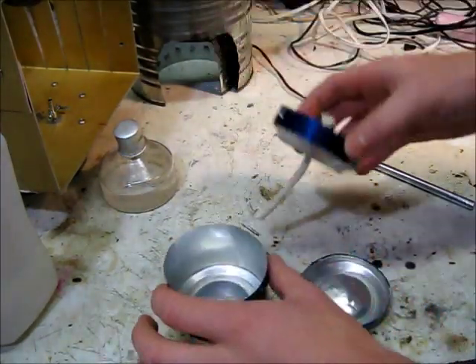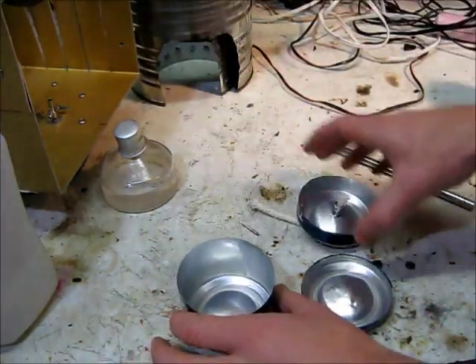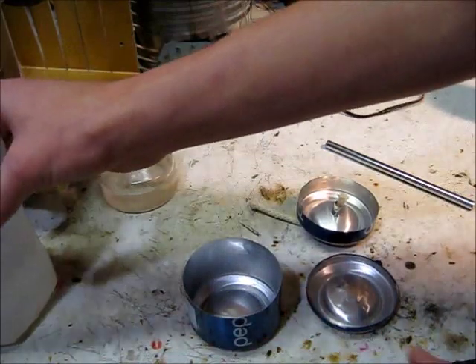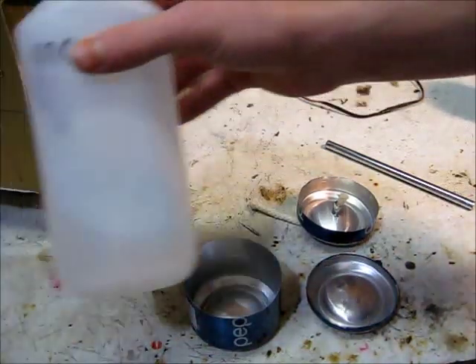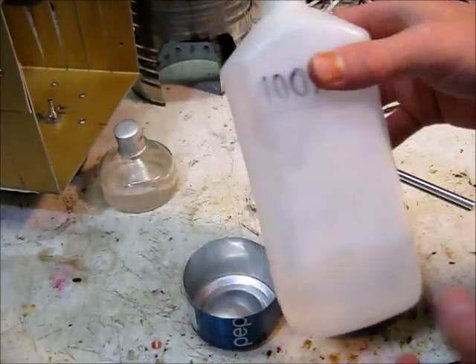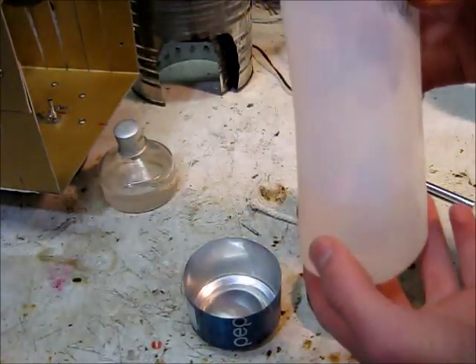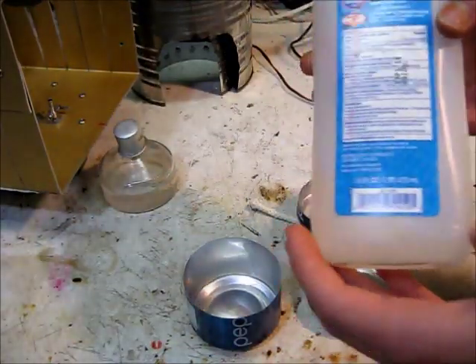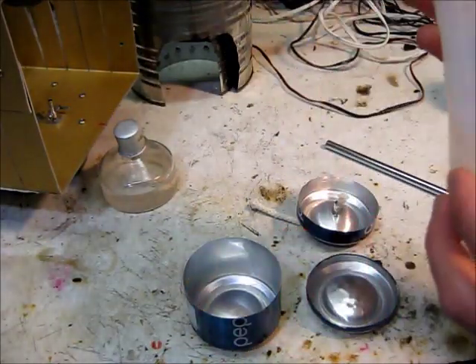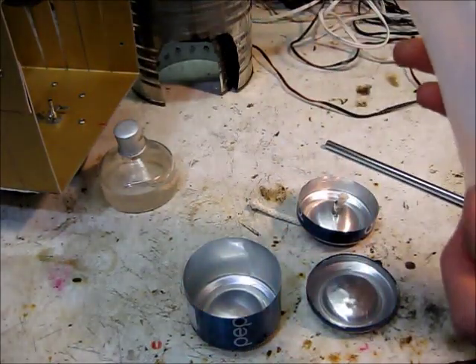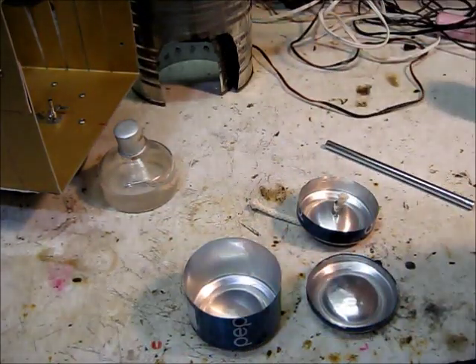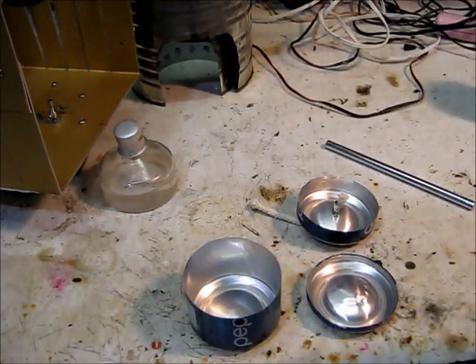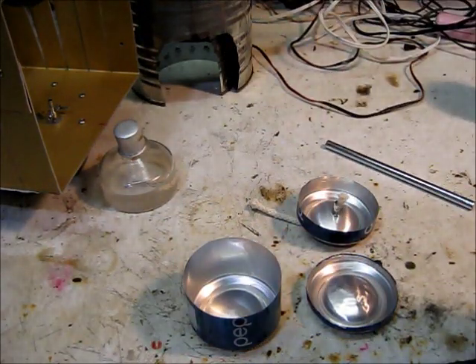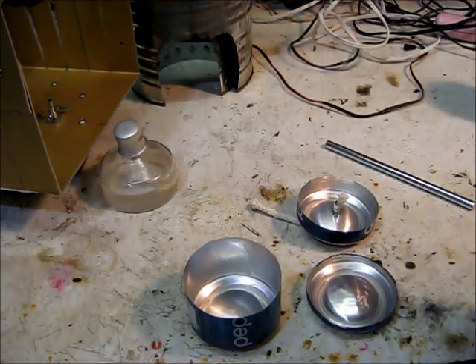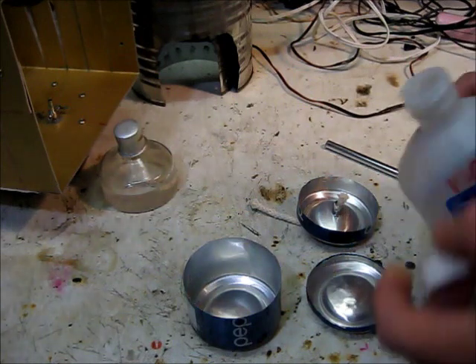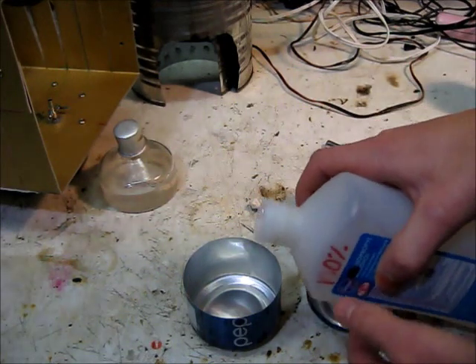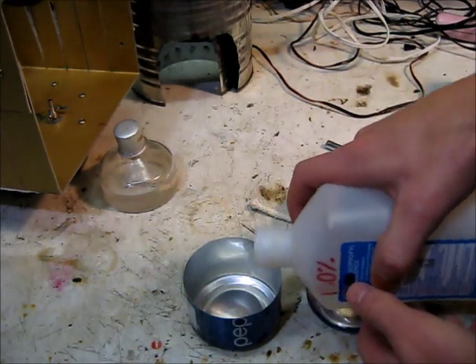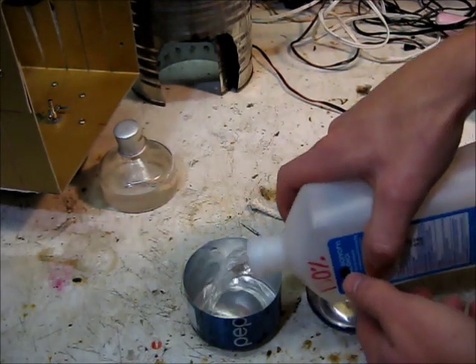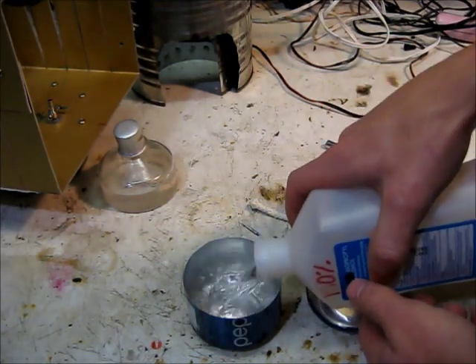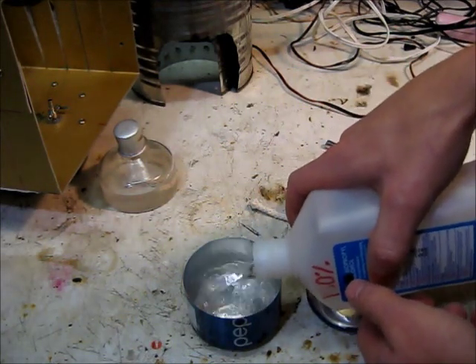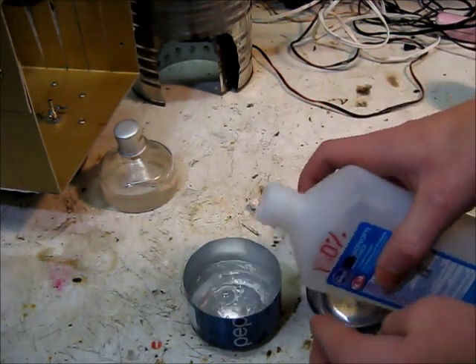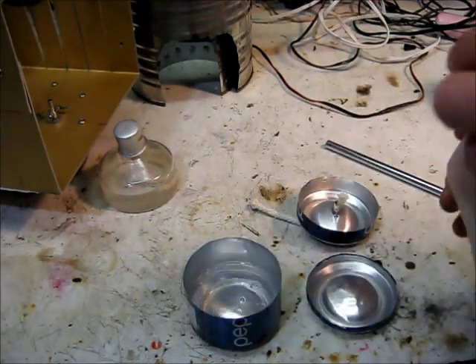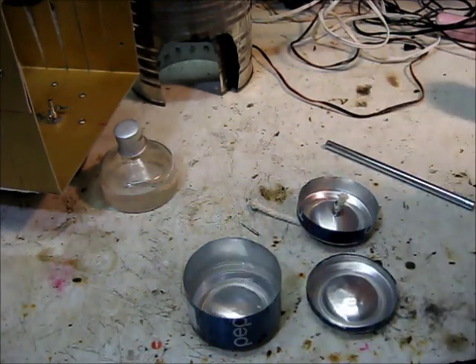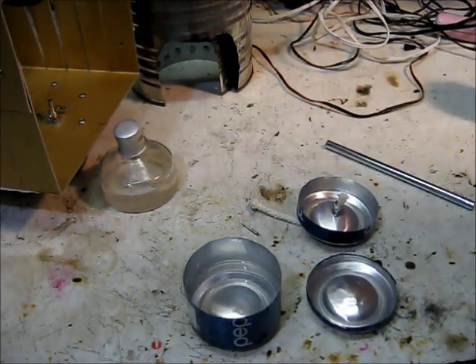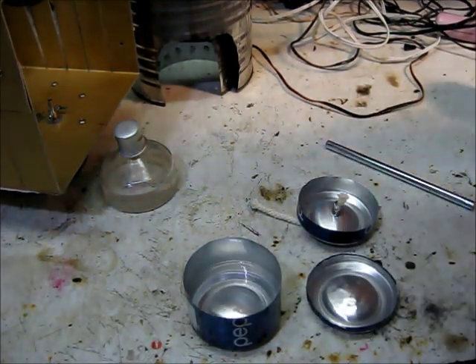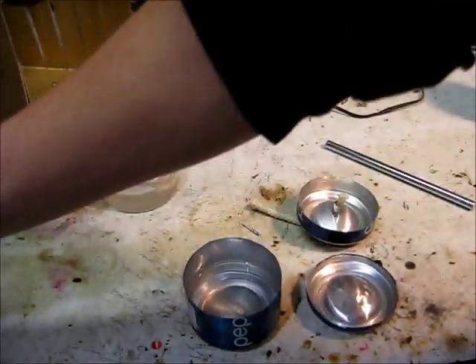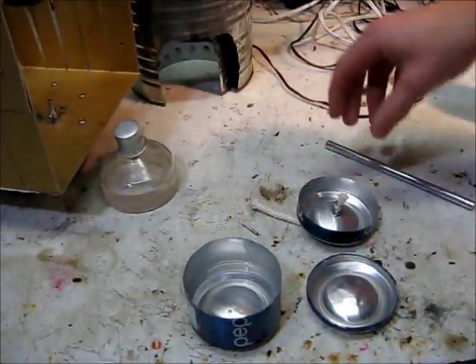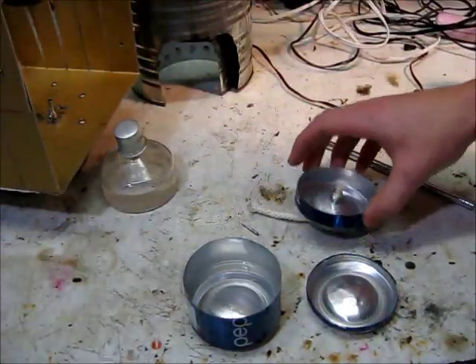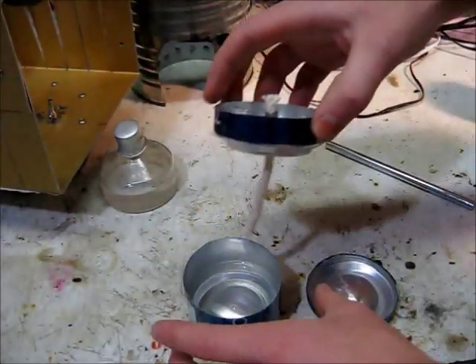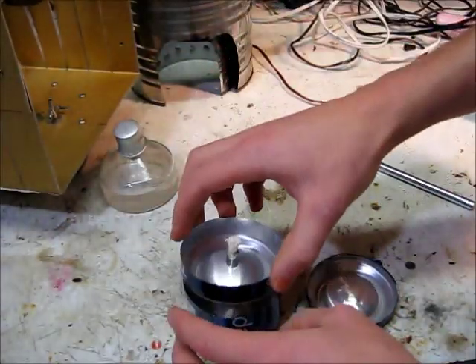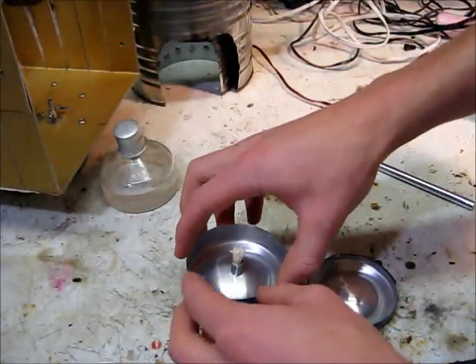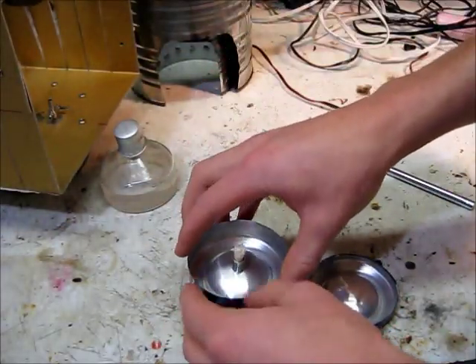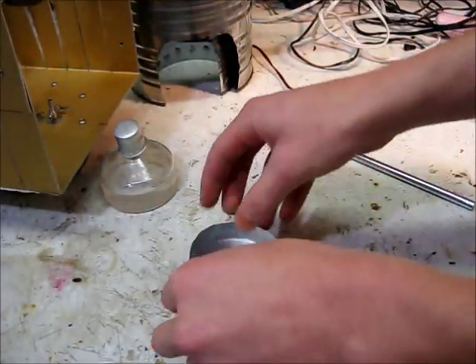I'm just going to put my 100% alcohol in here. You could use 70% or 90%, but you'll have to change it after a little while. You could use oil in this, but since I'm going to use it for my Sterling Engine, I'm going to use alcohol because it burns cleaner.